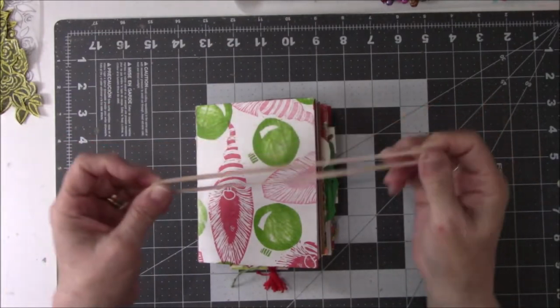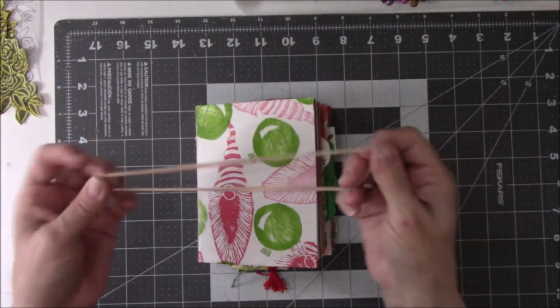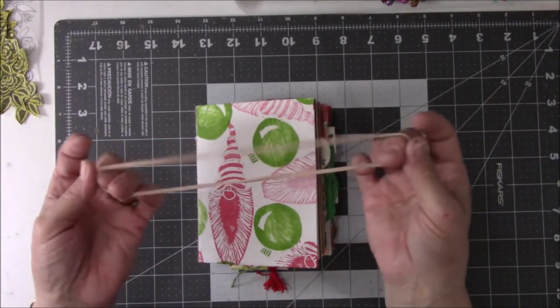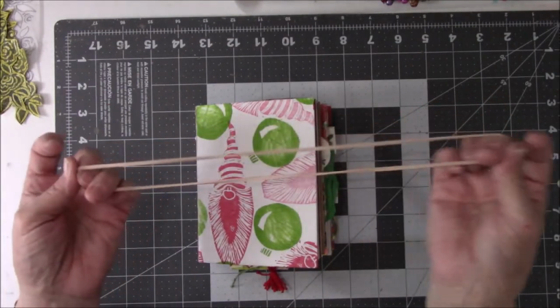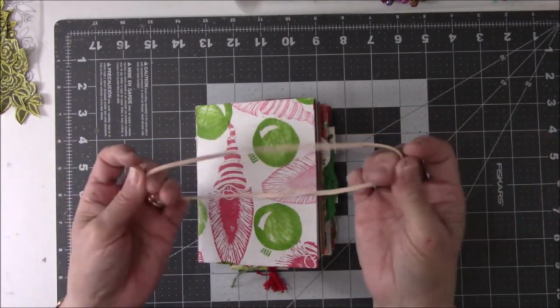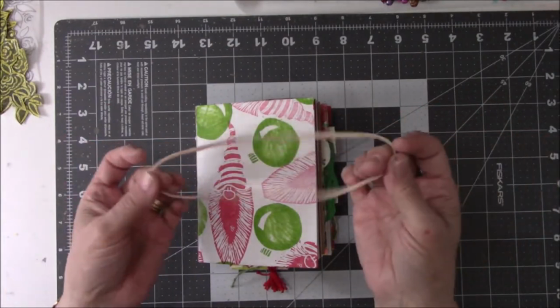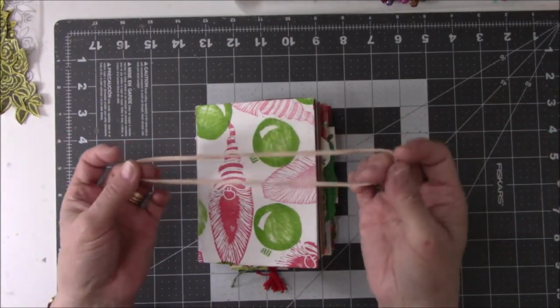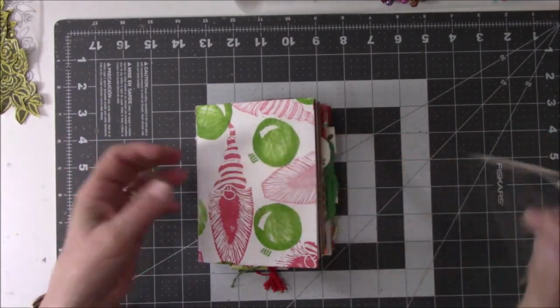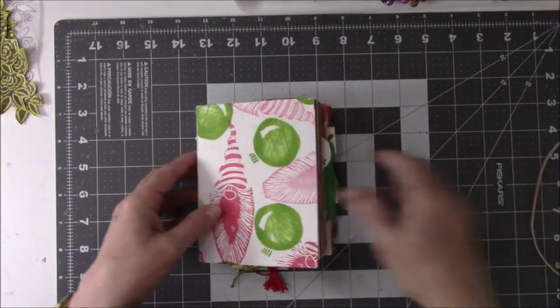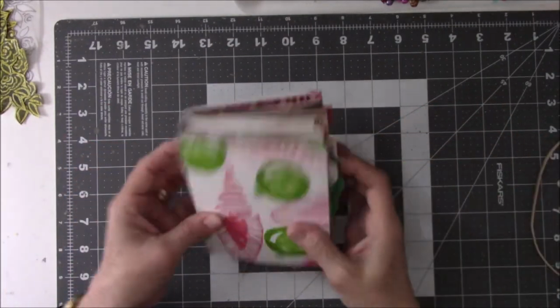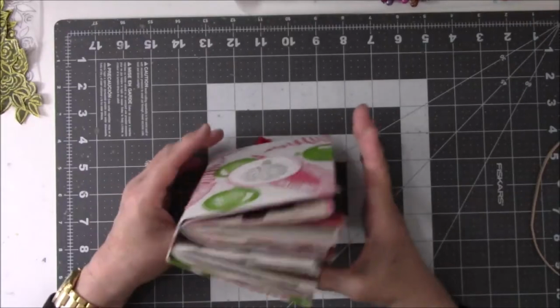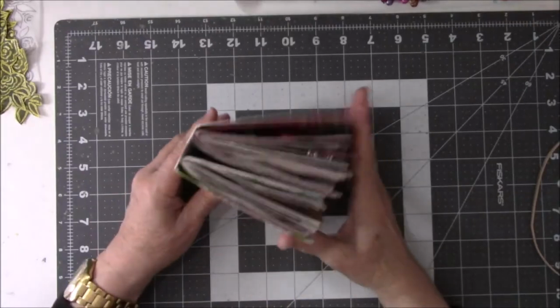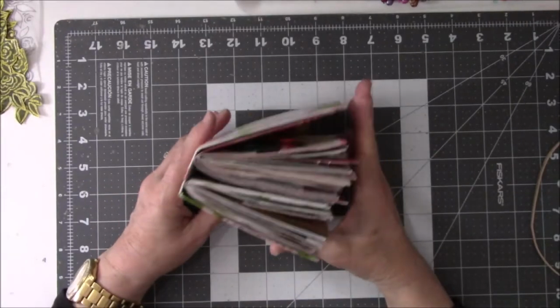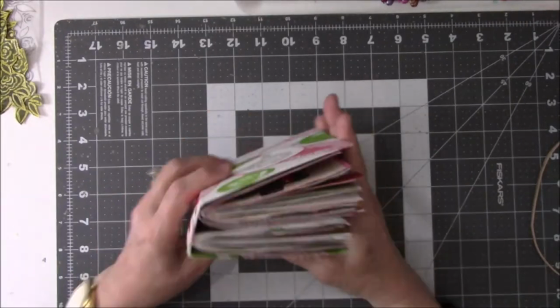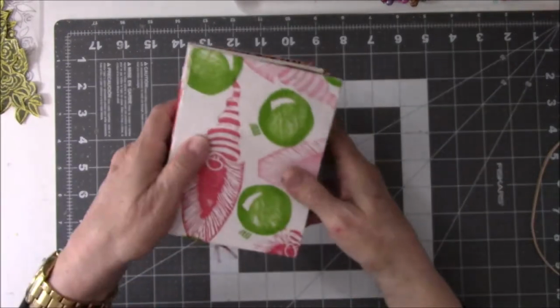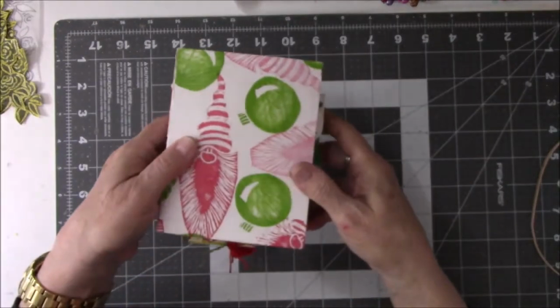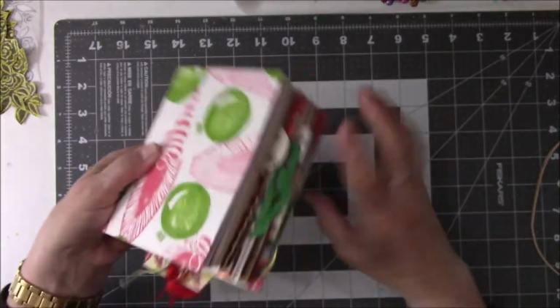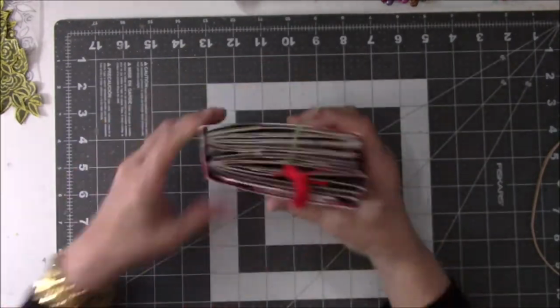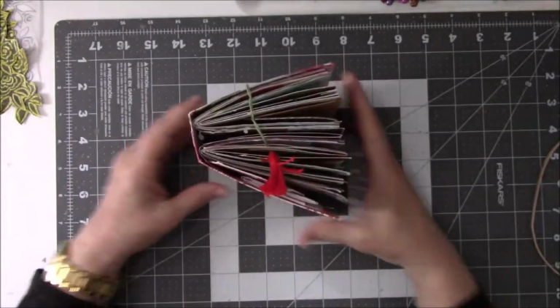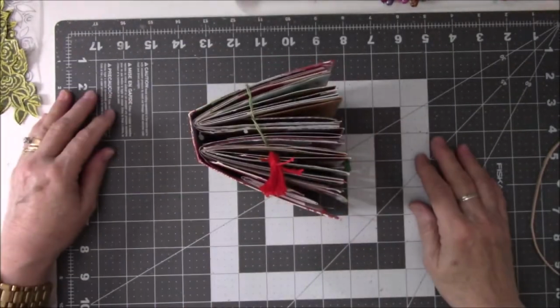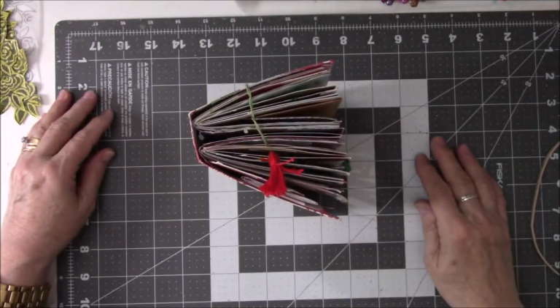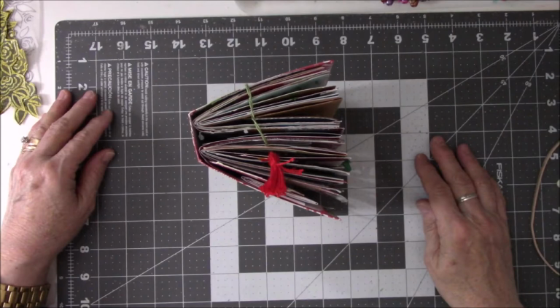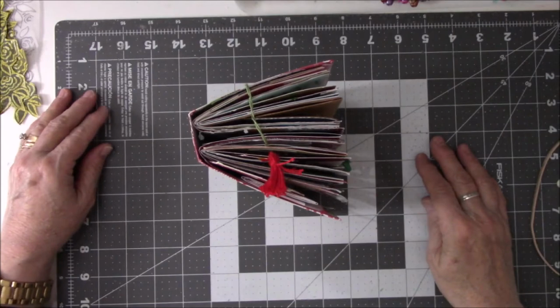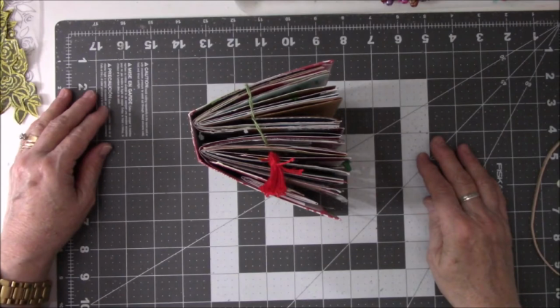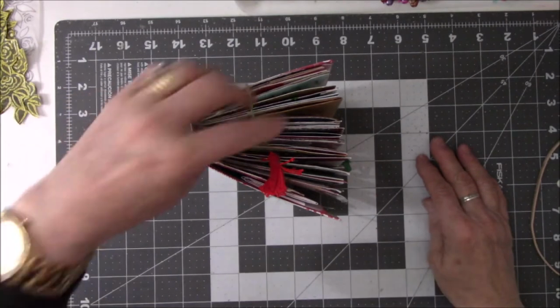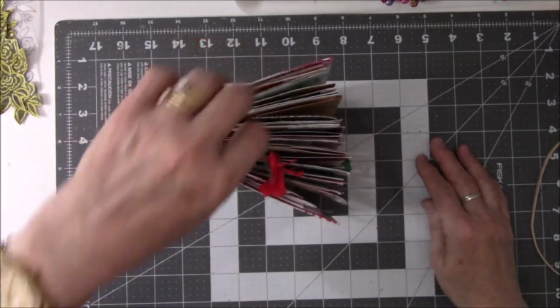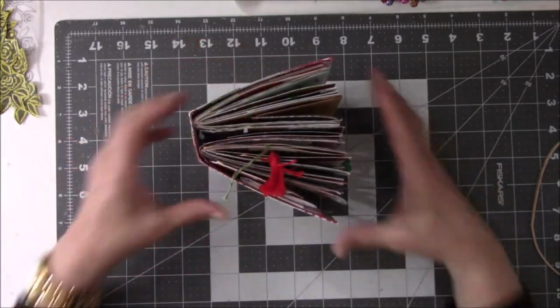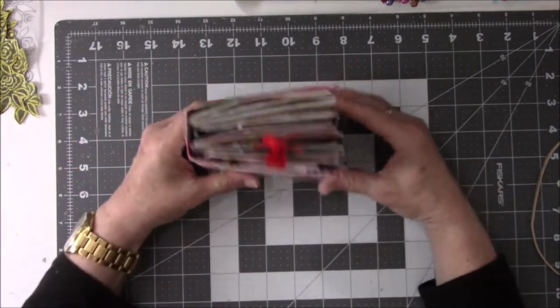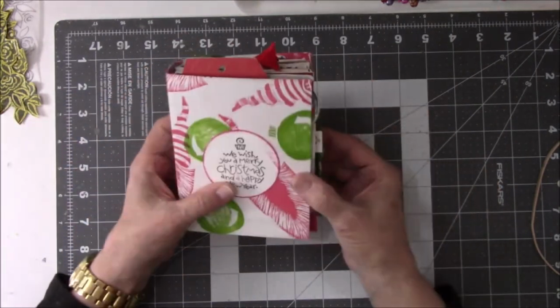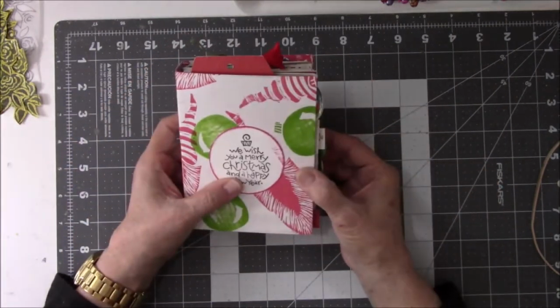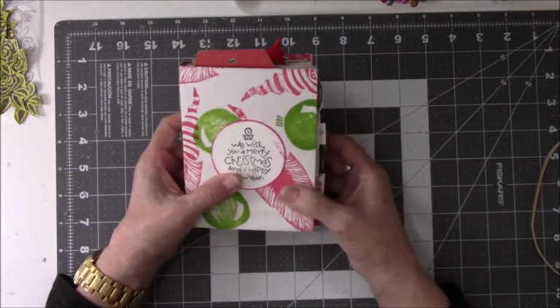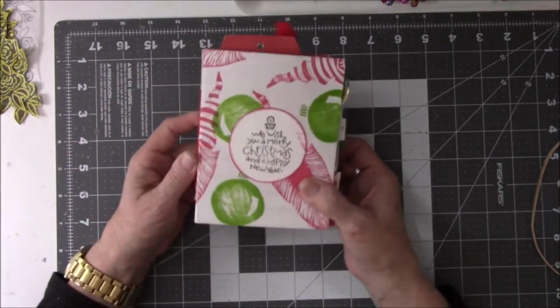It needed more than just your basic rubber band because this is on the expansion plan. I think what this needs is a pair of stretchy-waisted mom jeans.